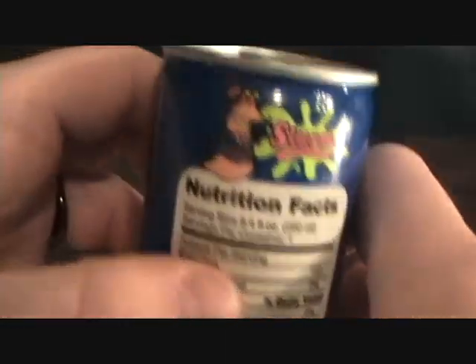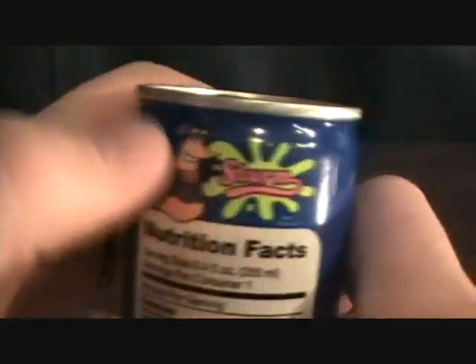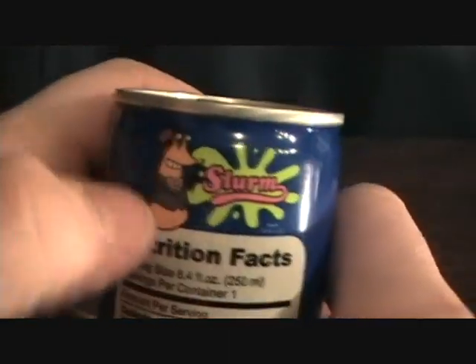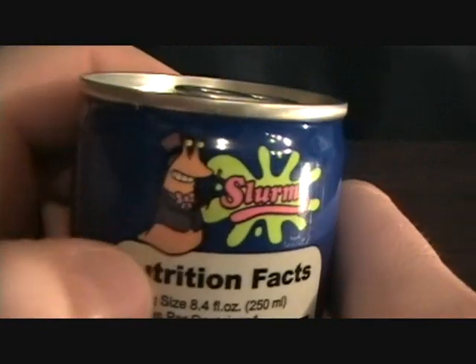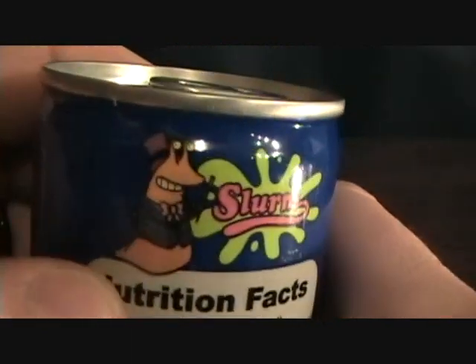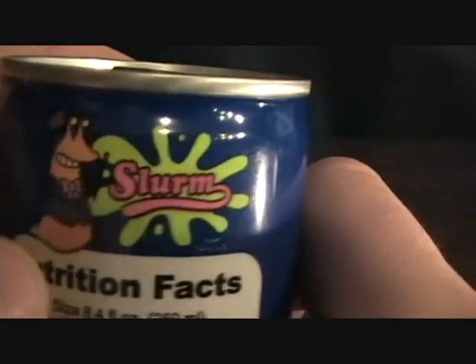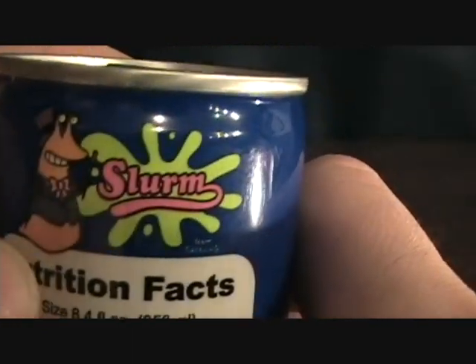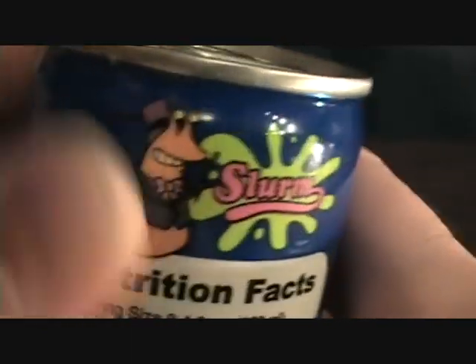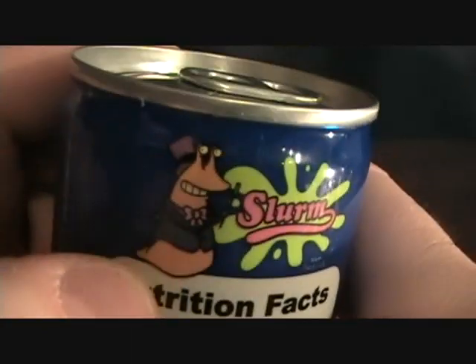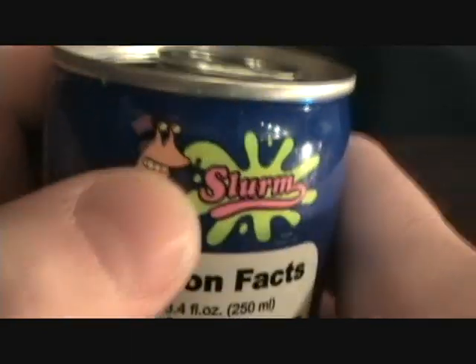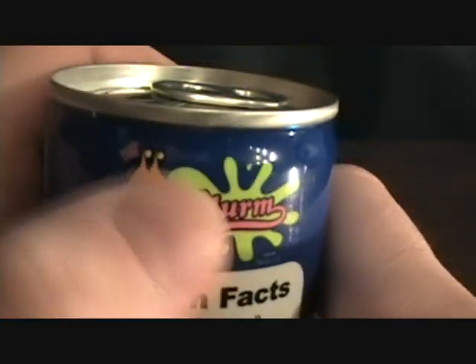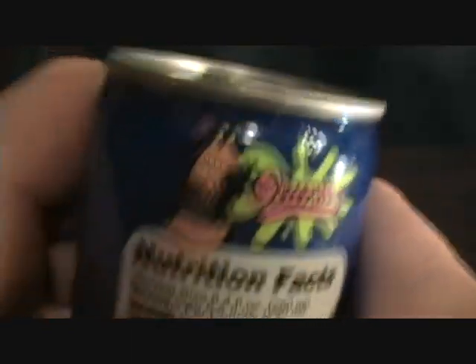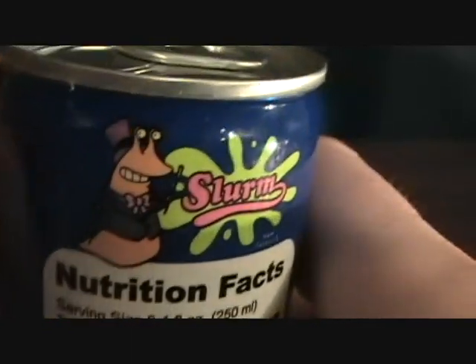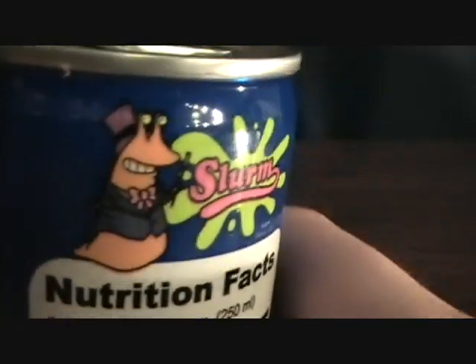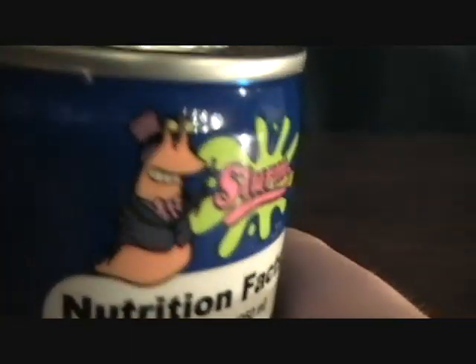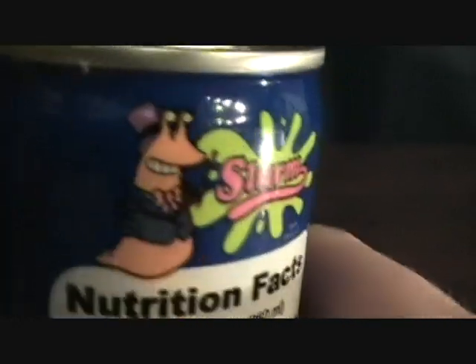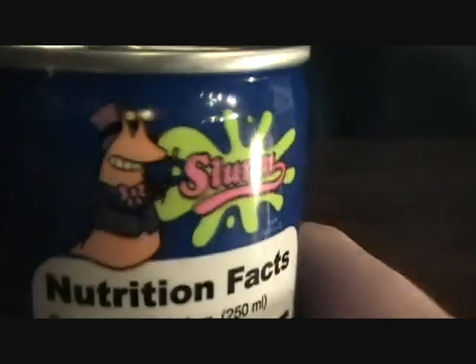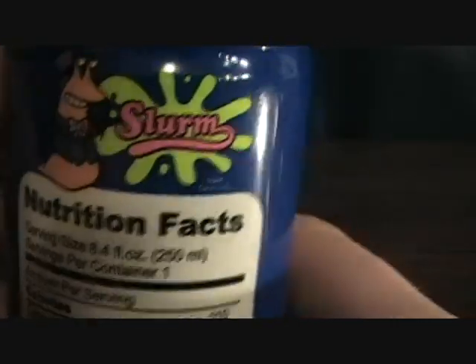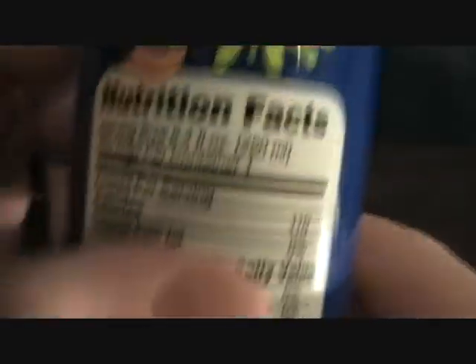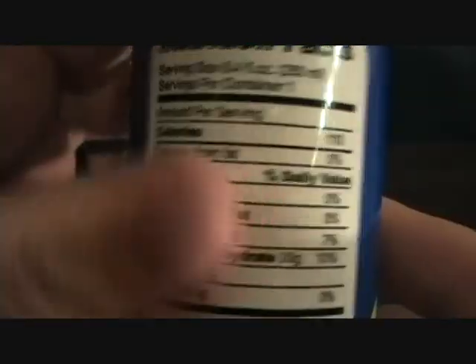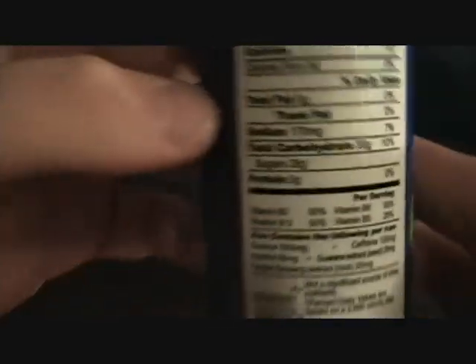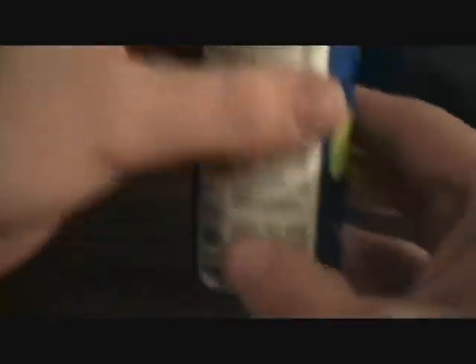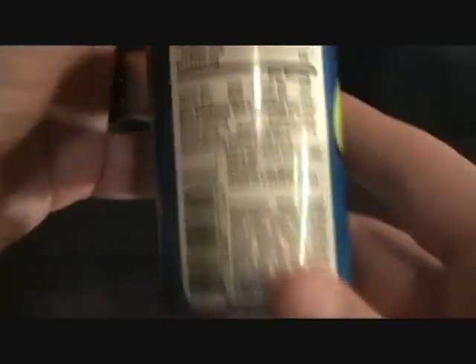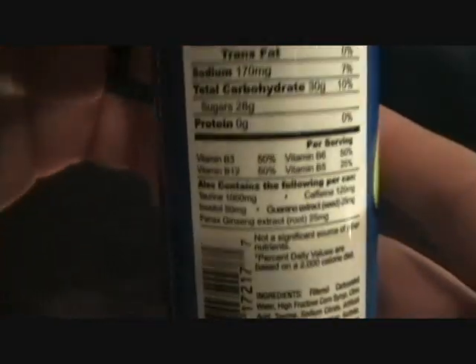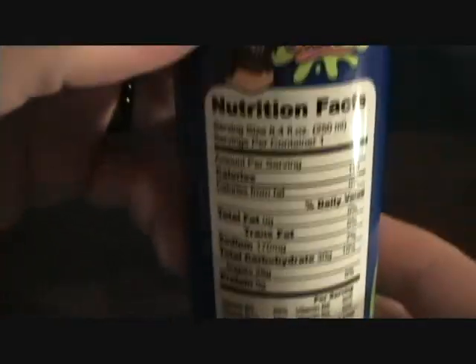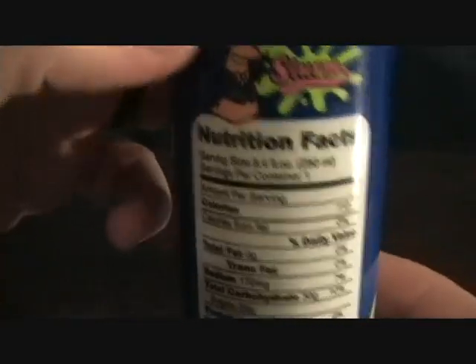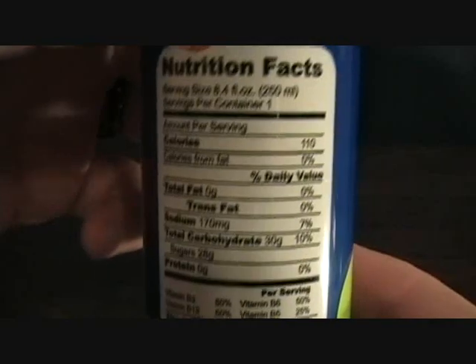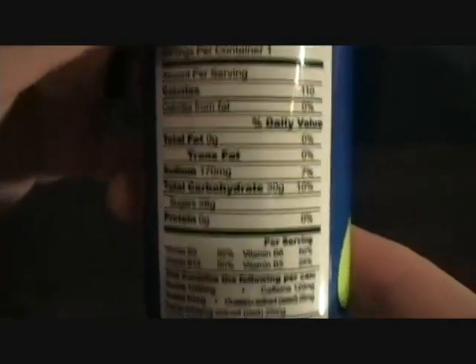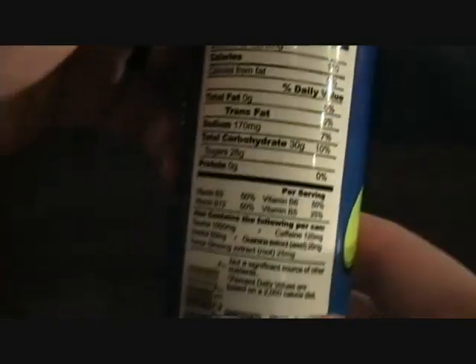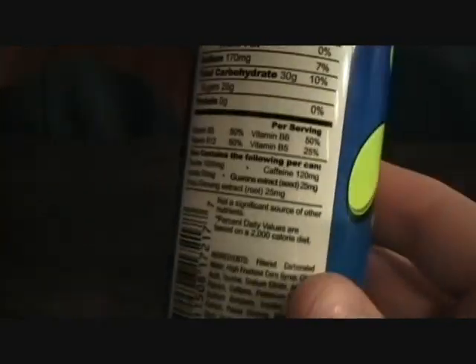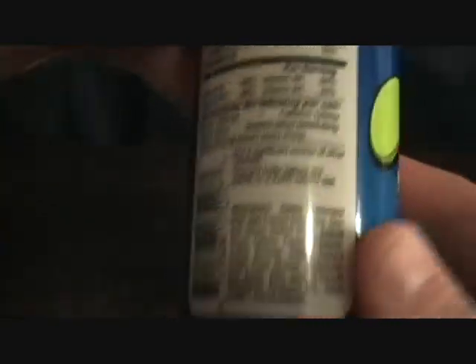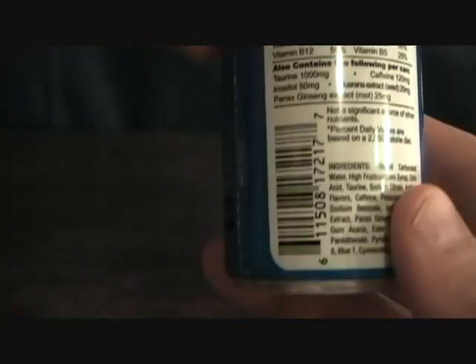It's got Slurms McKenzie — well, I guess that's not Slurms McKenzie, but that's like the Willy Wonka-looking Slurm guy. It's got all the nutritional info on it, so it is a real energy drink. Pretty cool.